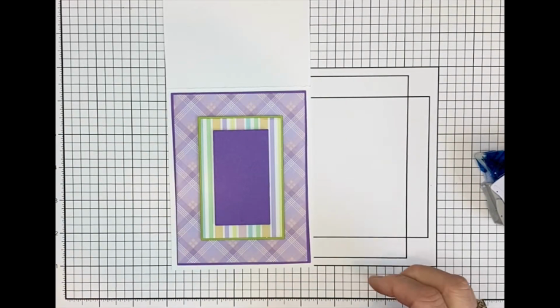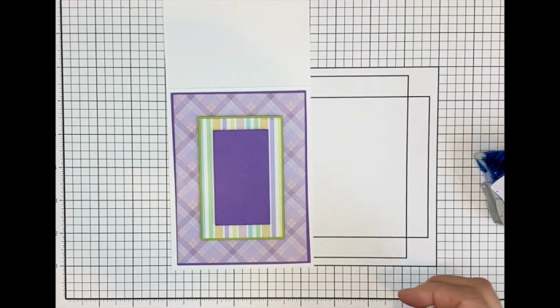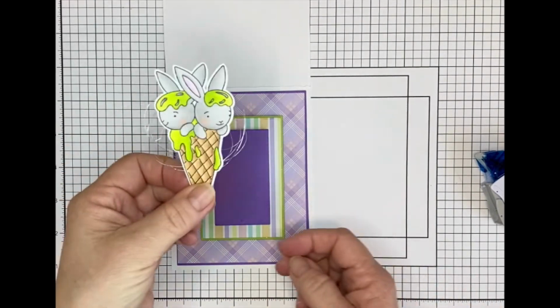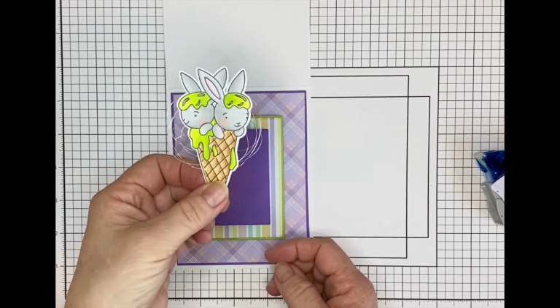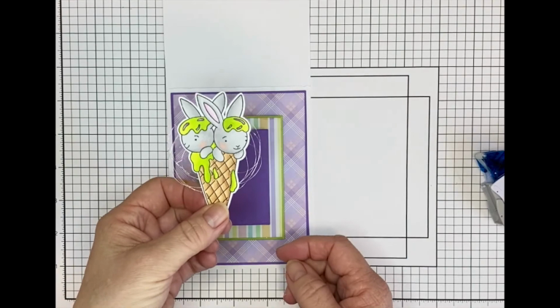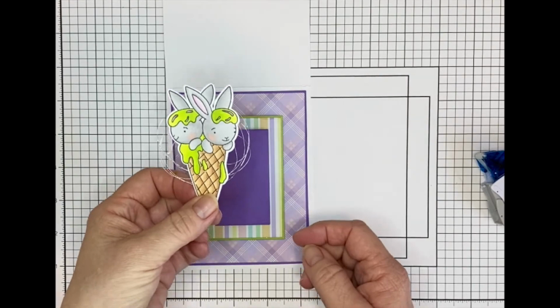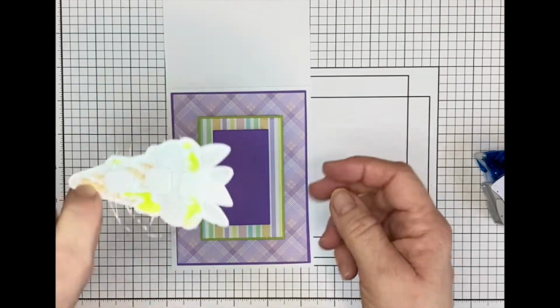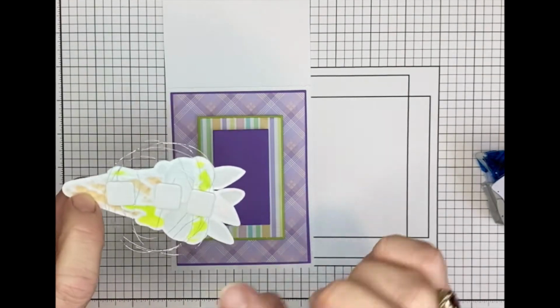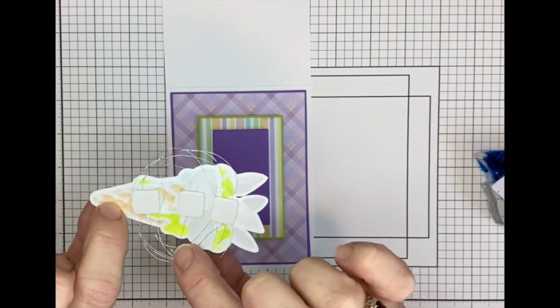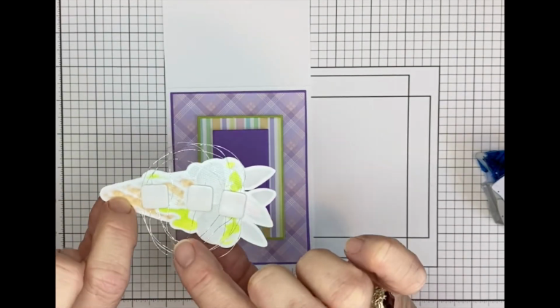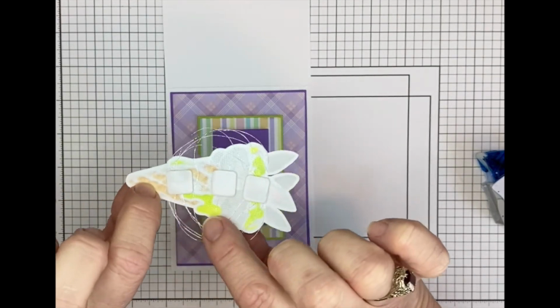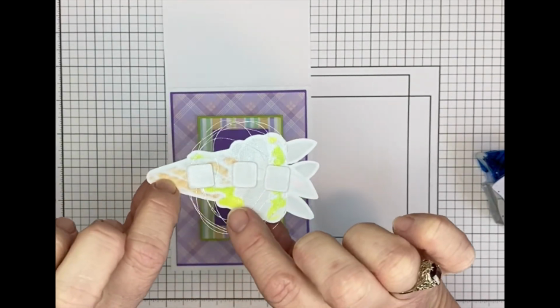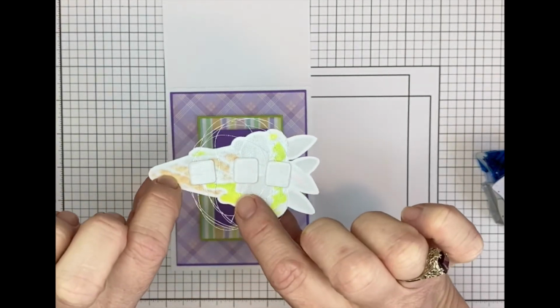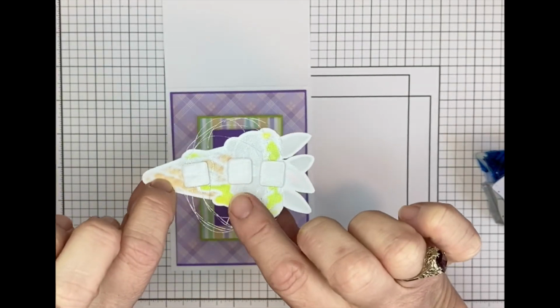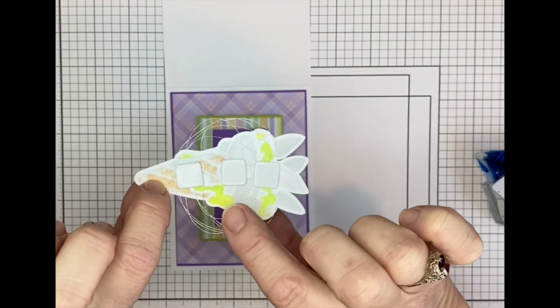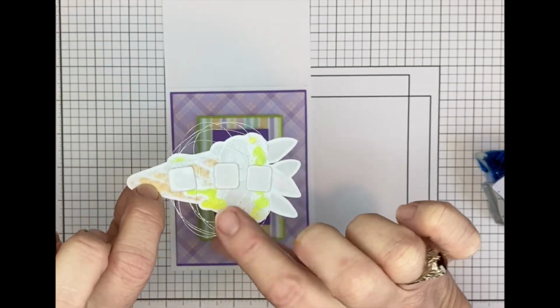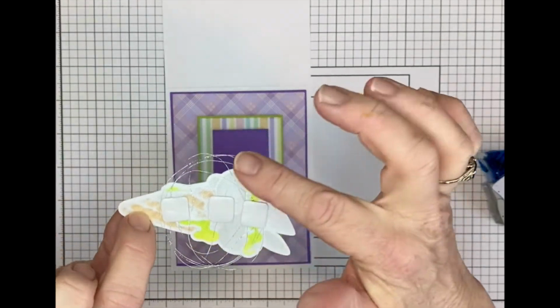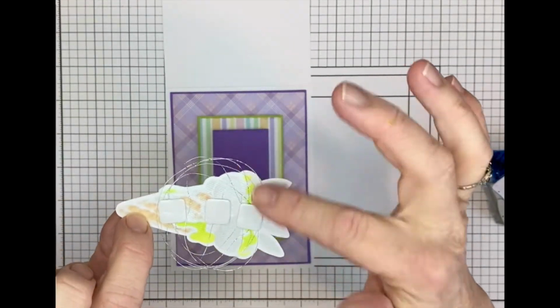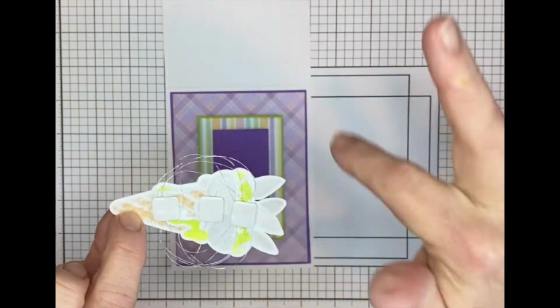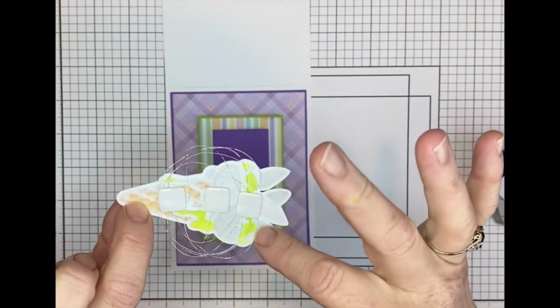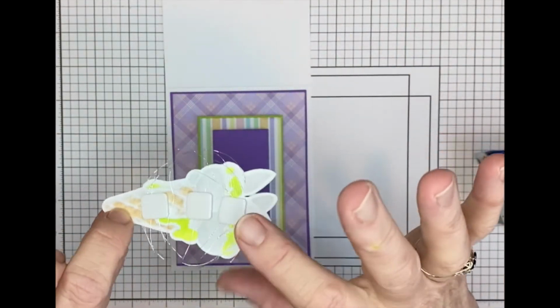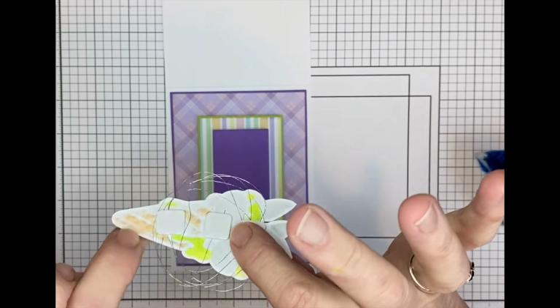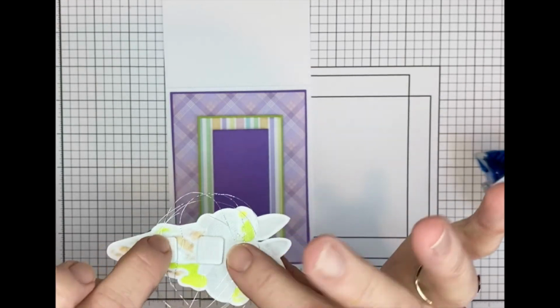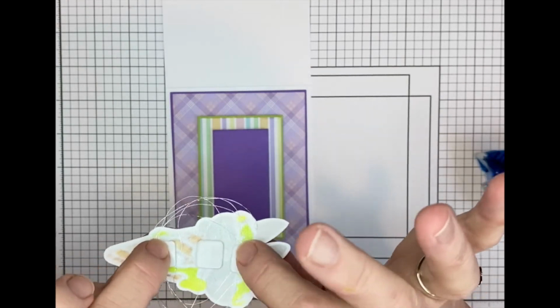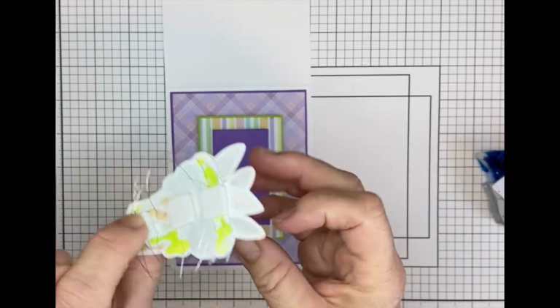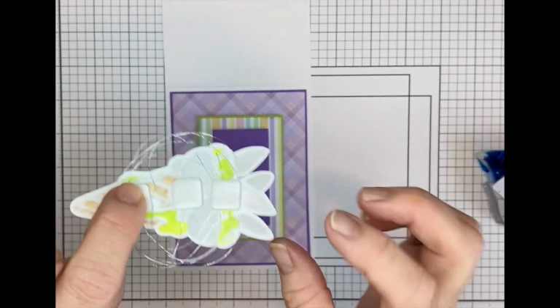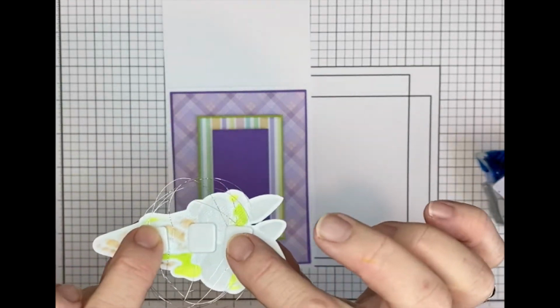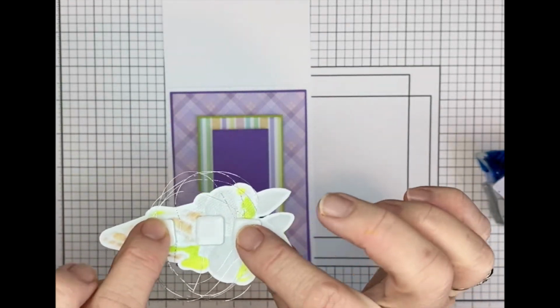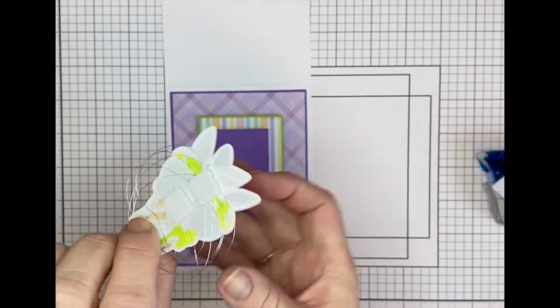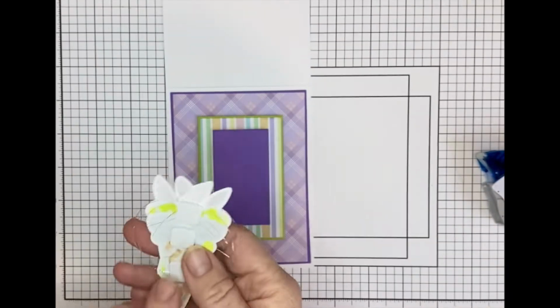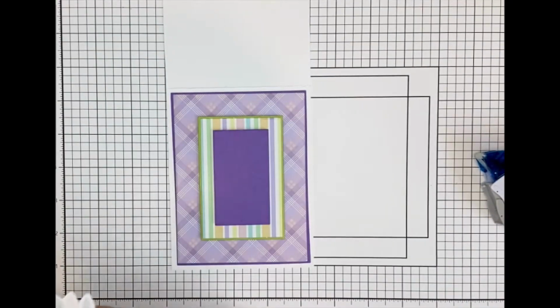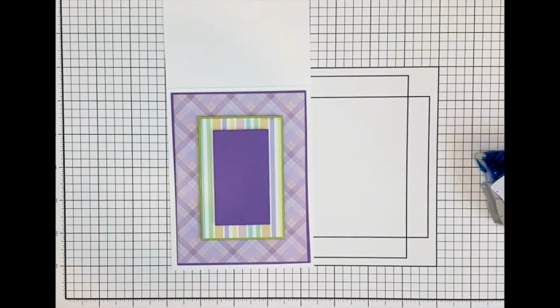And then I have my image that I colored, and you'll see I added some silver thread to the back of it, and some foam squares — that's how I'm going to mount it with the foam squares.